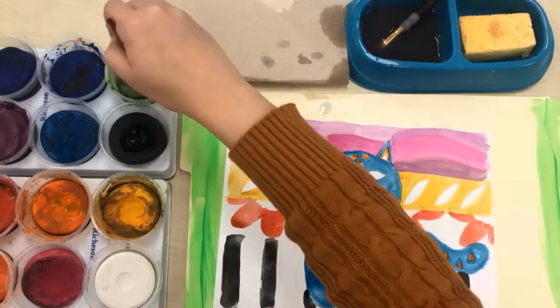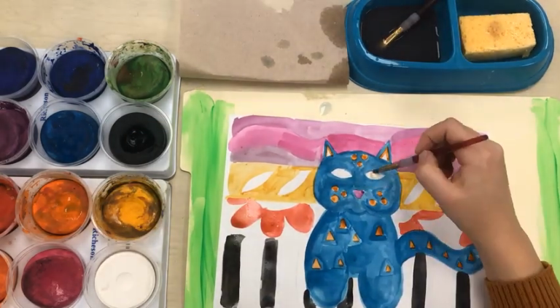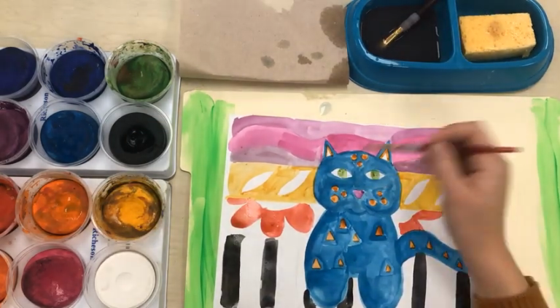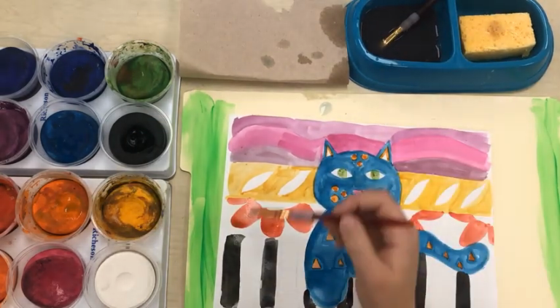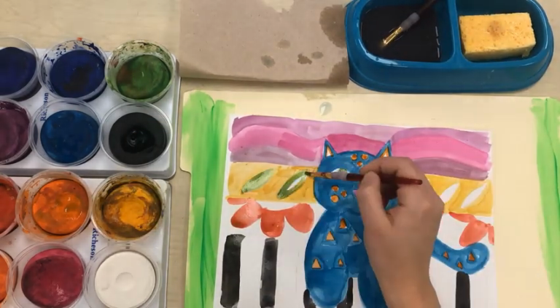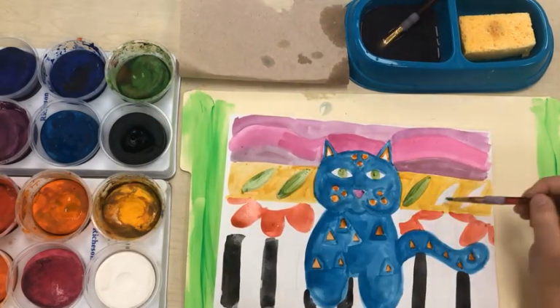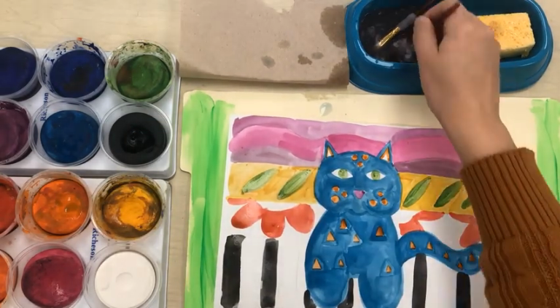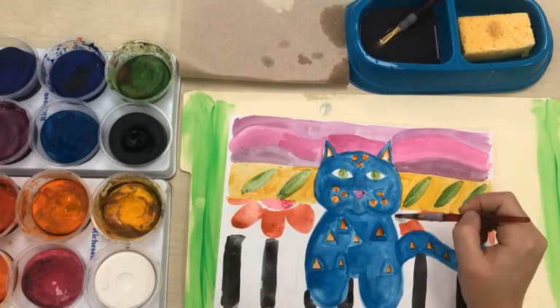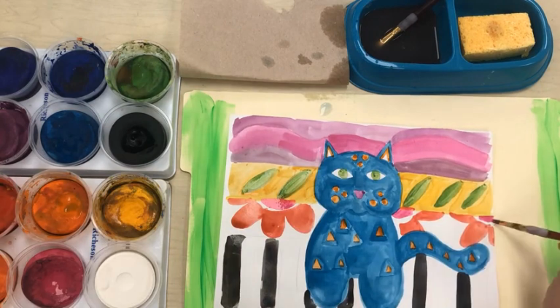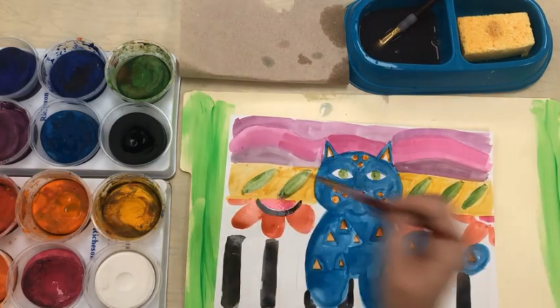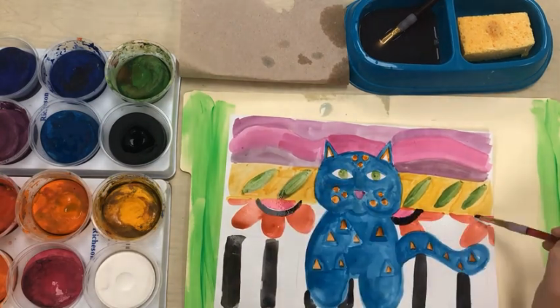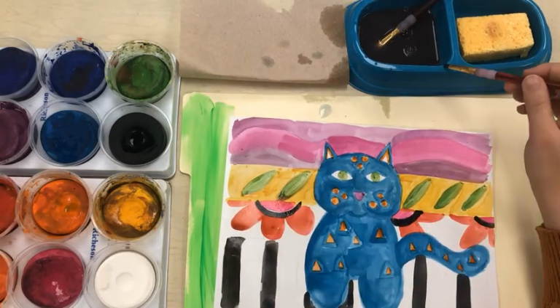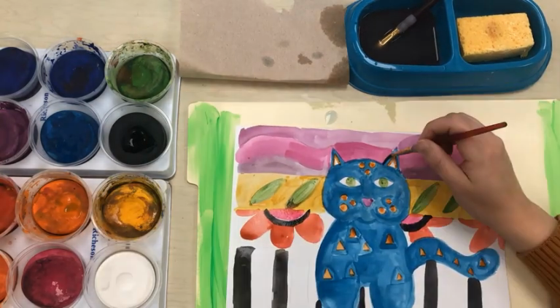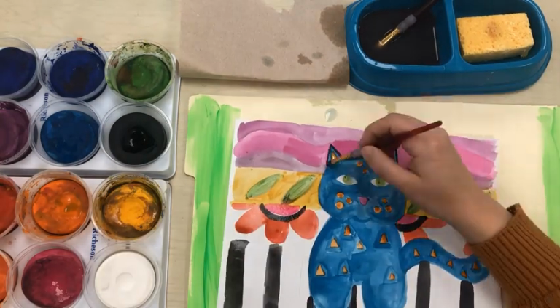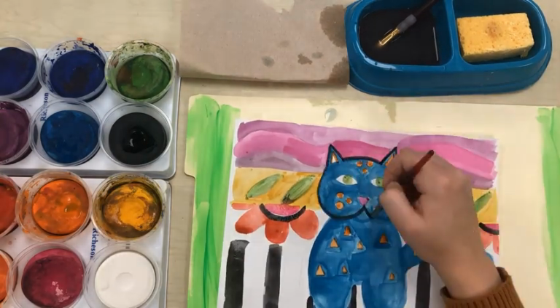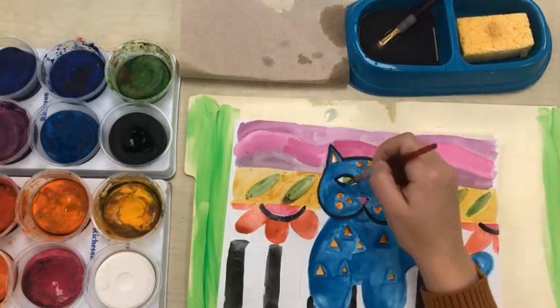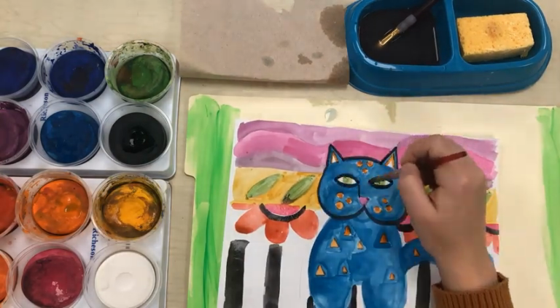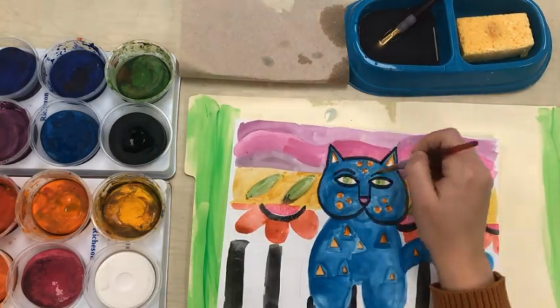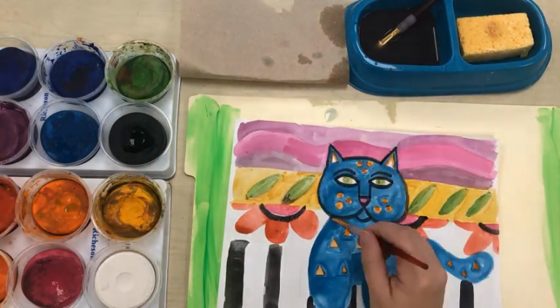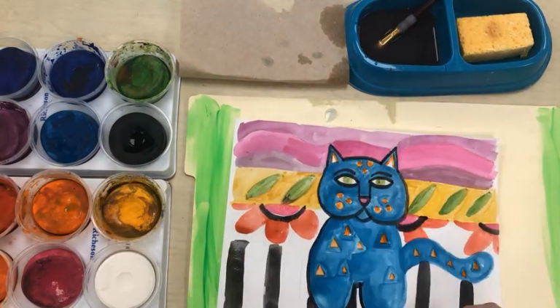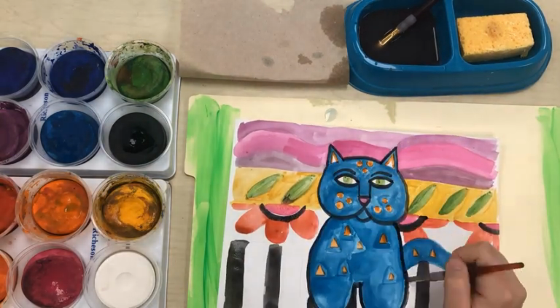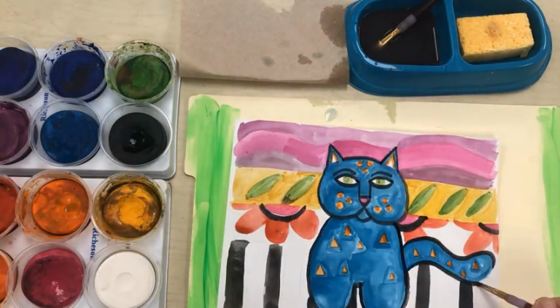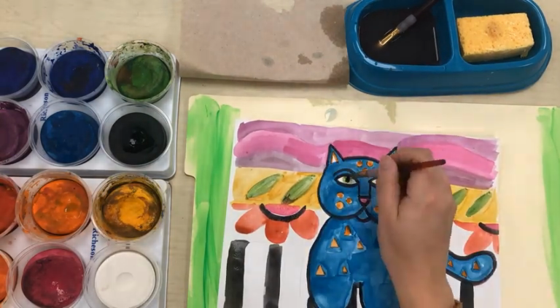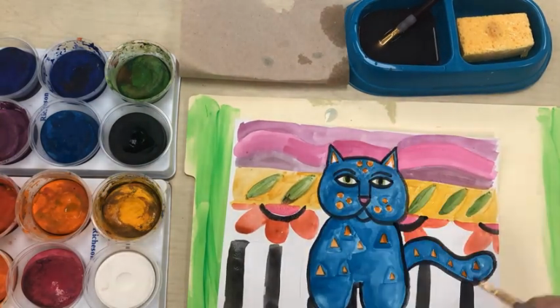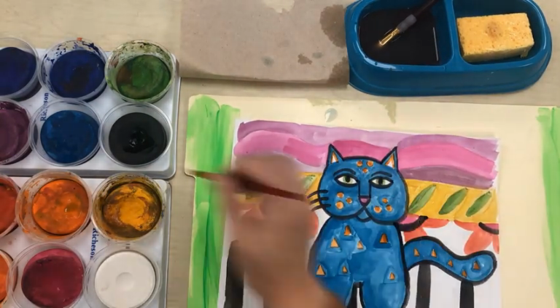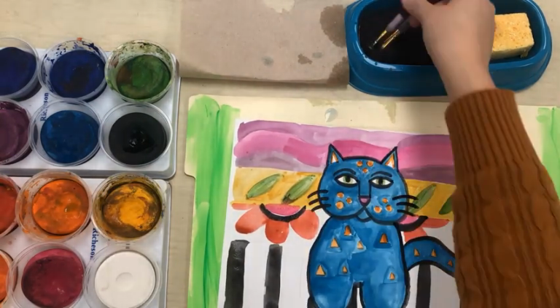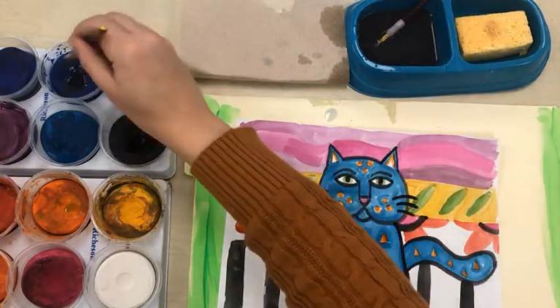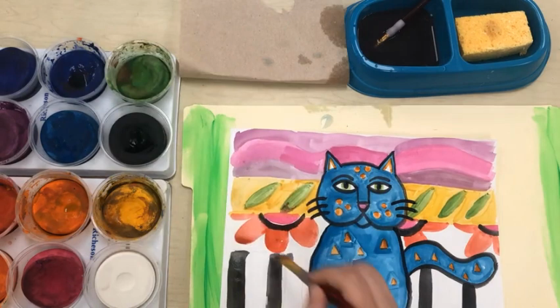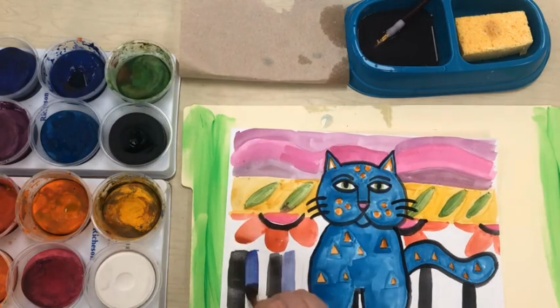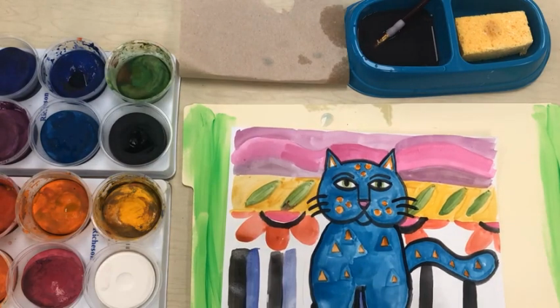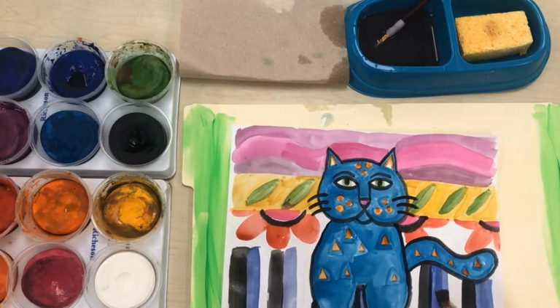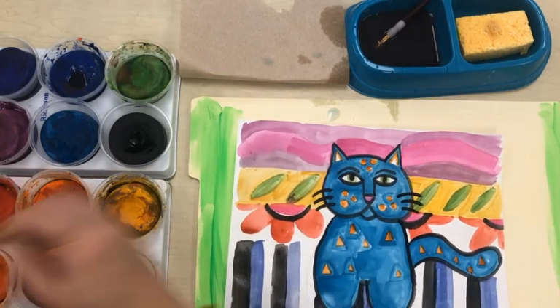We will talk more about cleaning our paint brushes and keeping our paints clean next class.